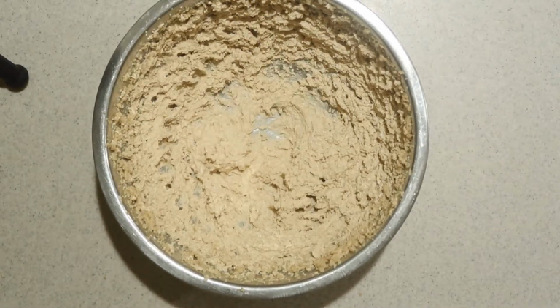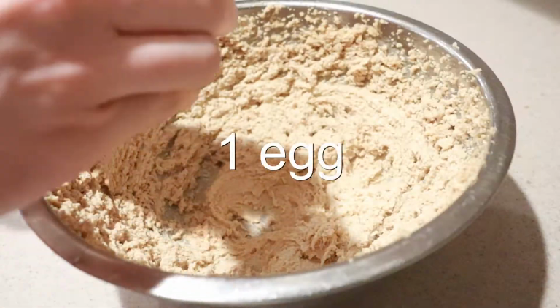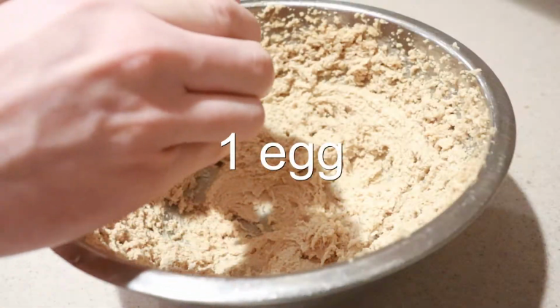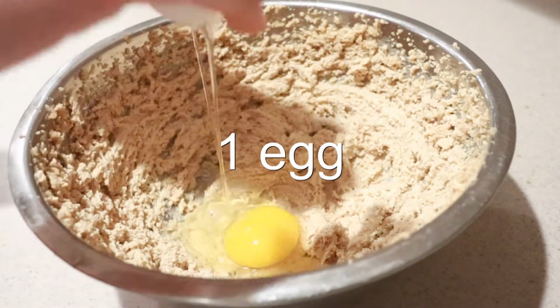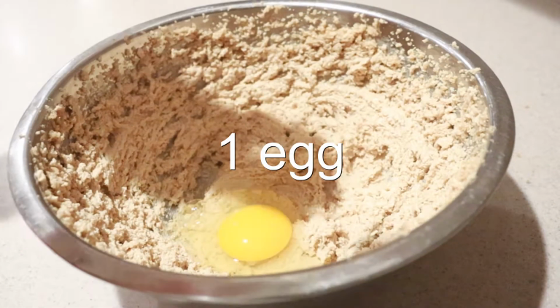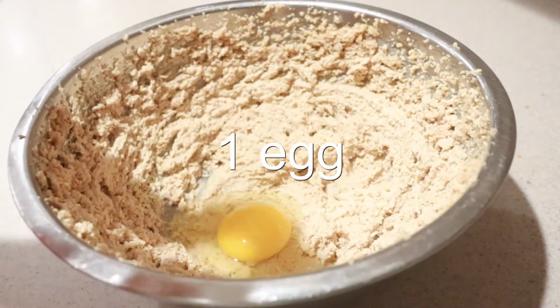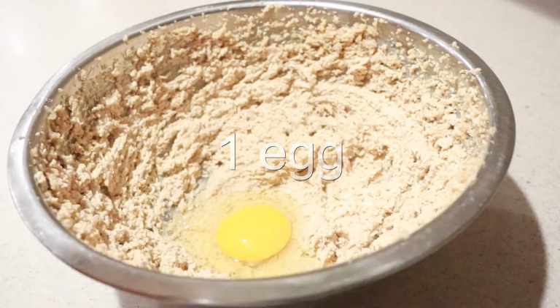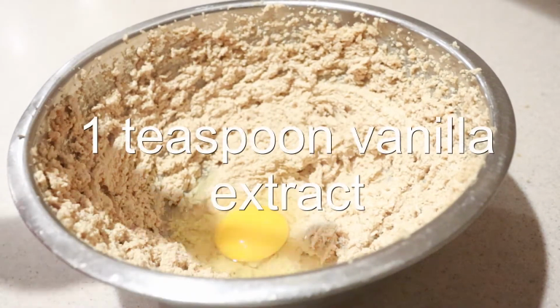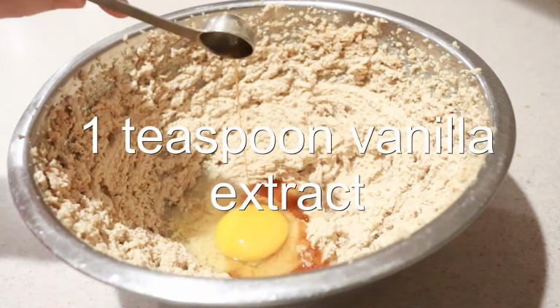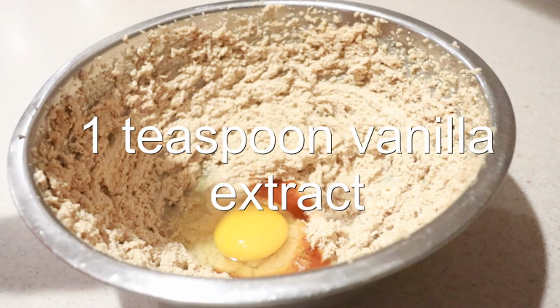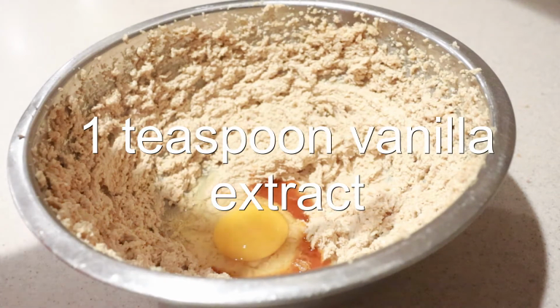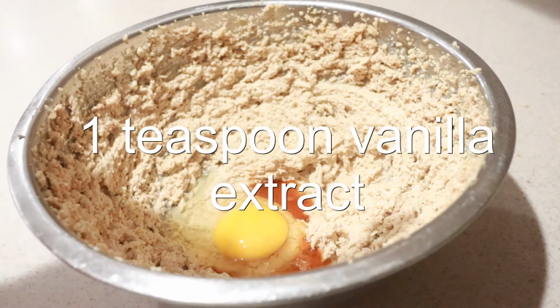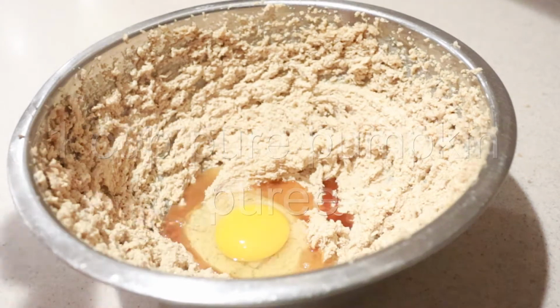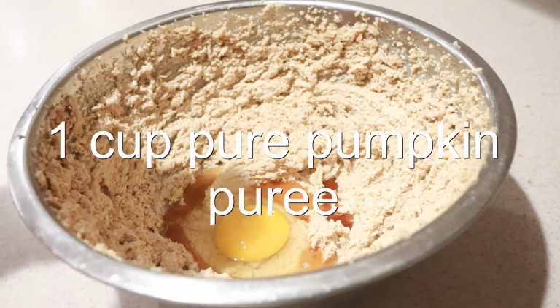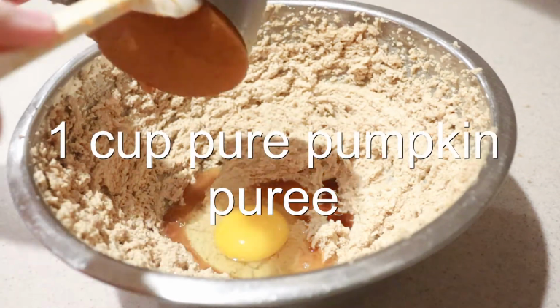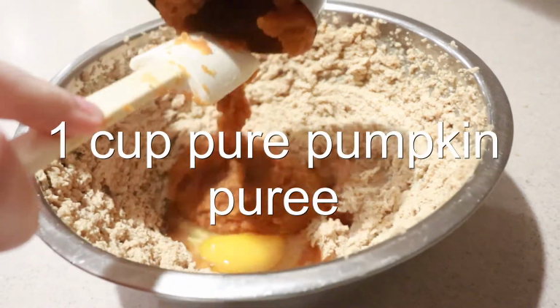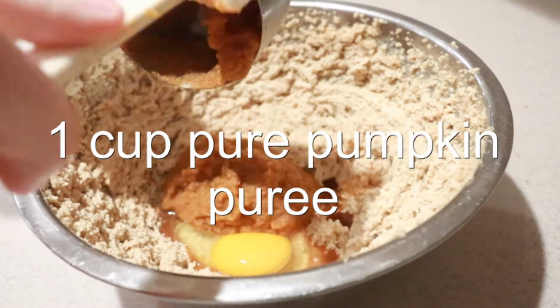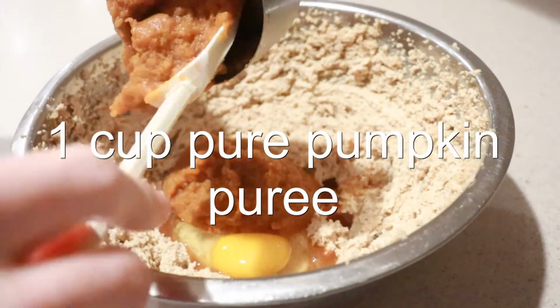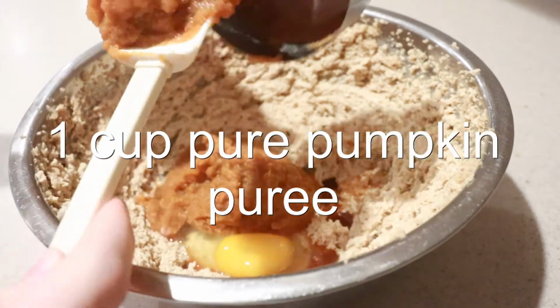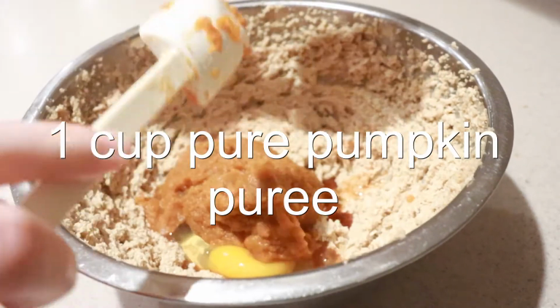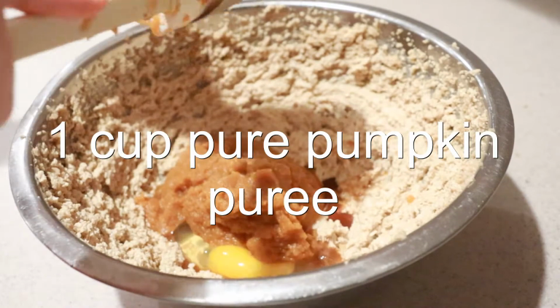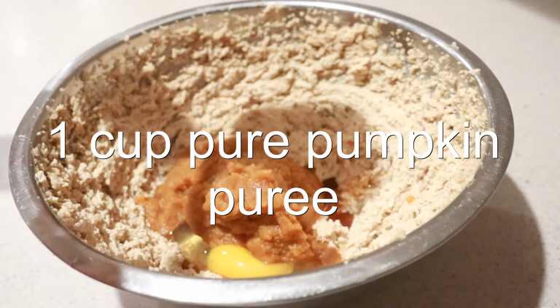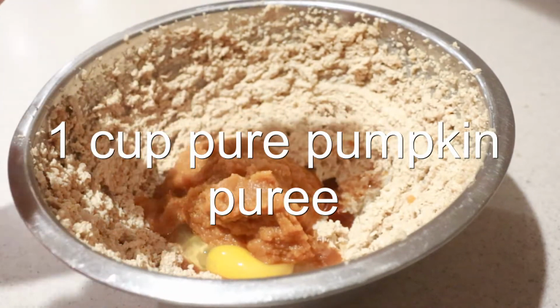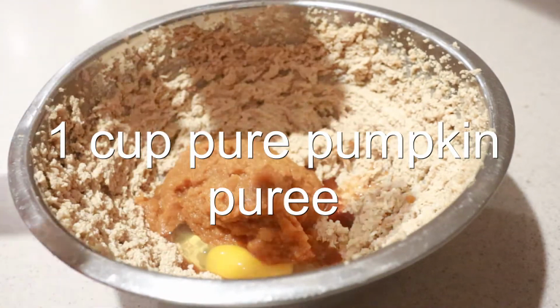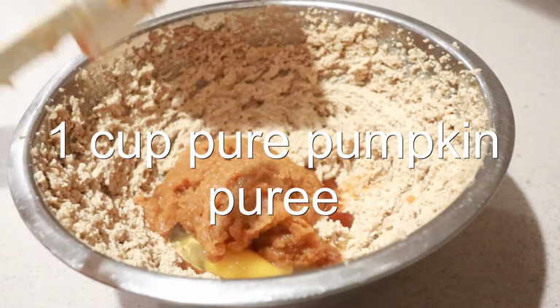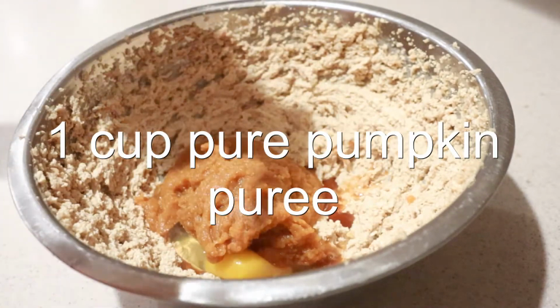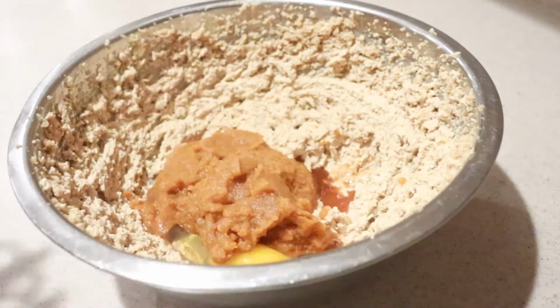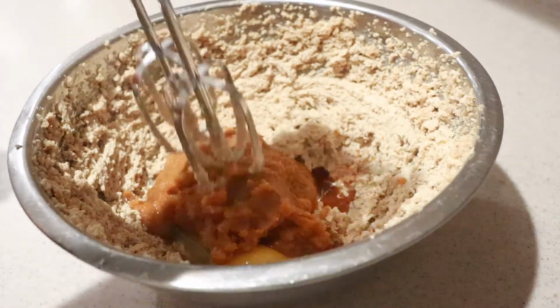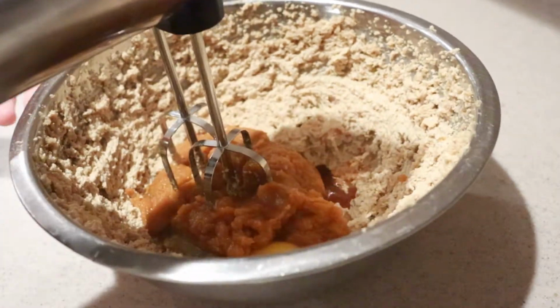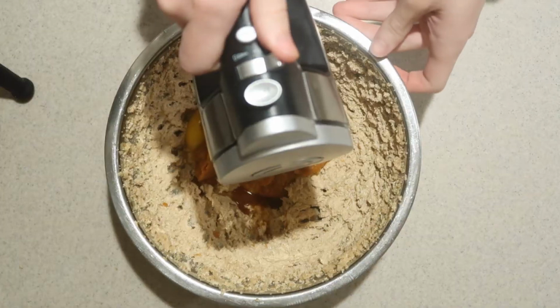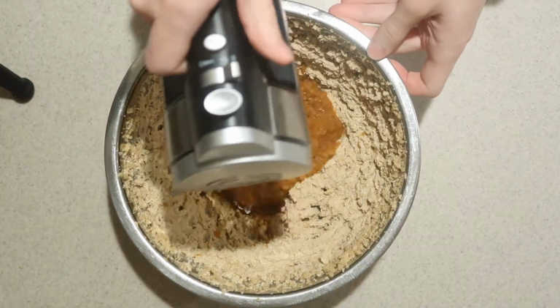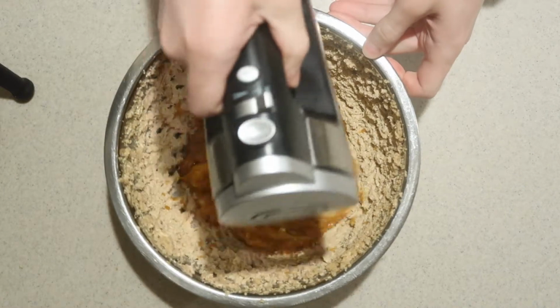Then add in the egg, vanilla extract, and pumpkin puree. Make sure it's pure pumpkin and not pumpkin pie mix. Beat them in until they're well combined.